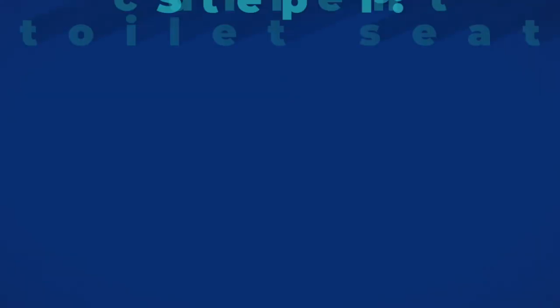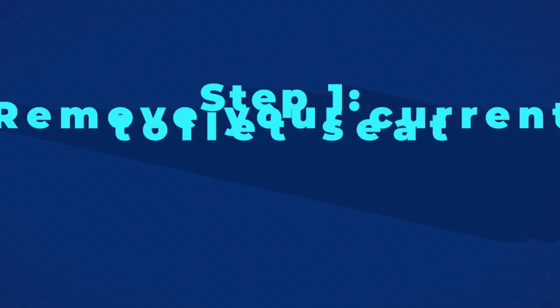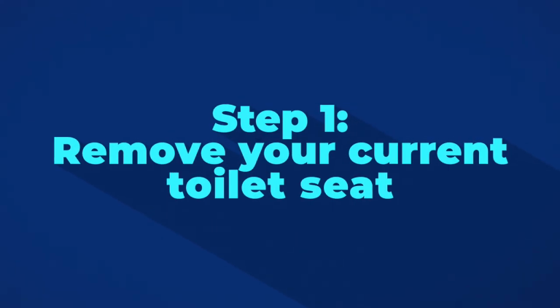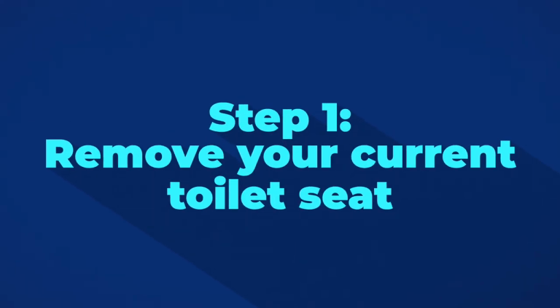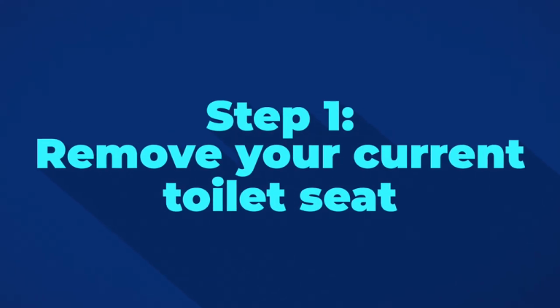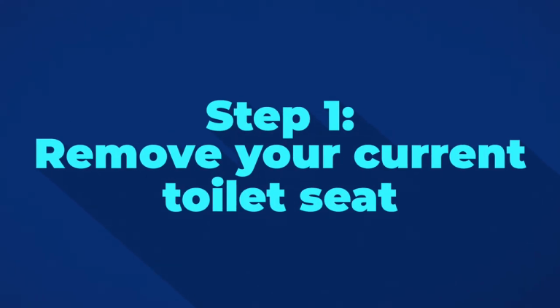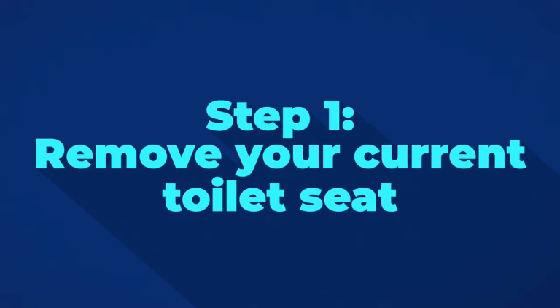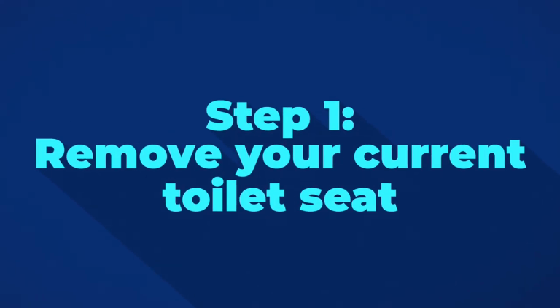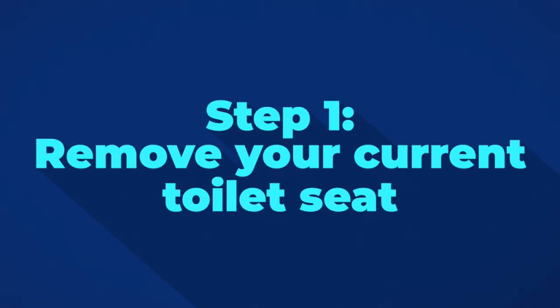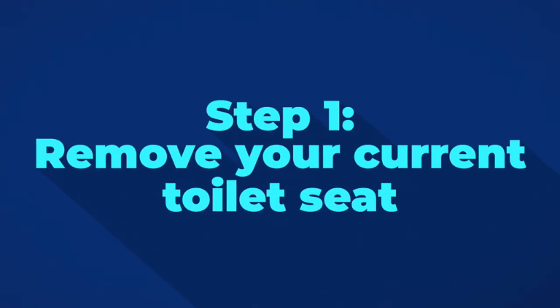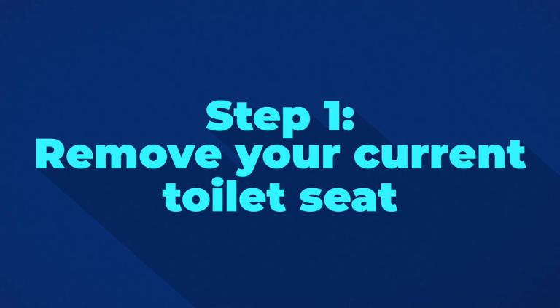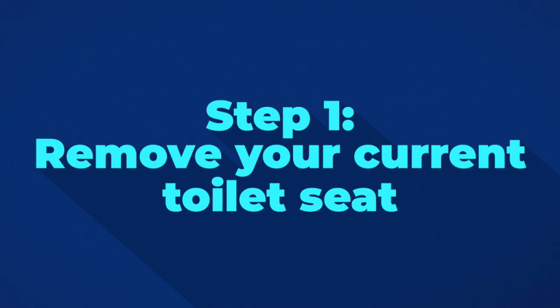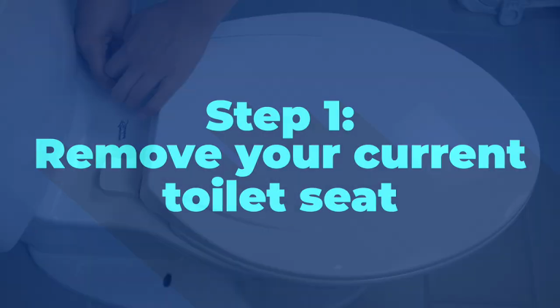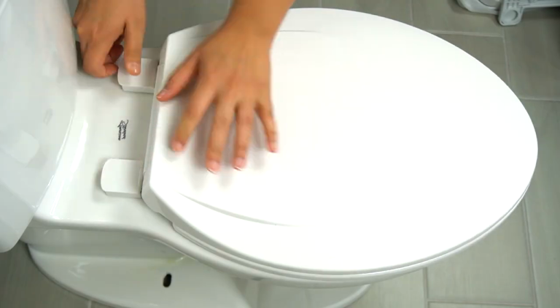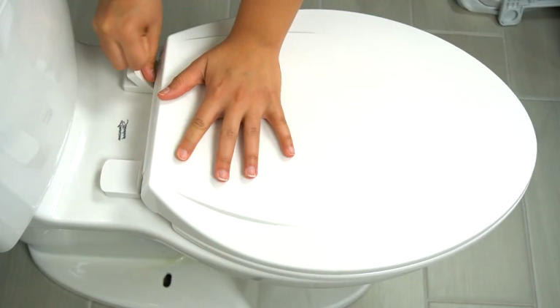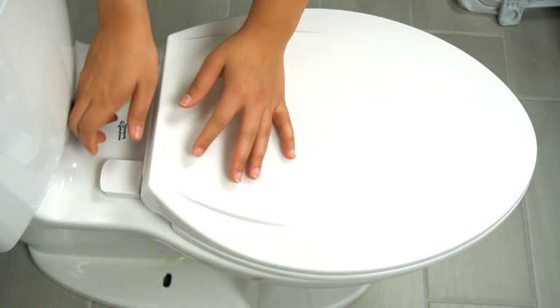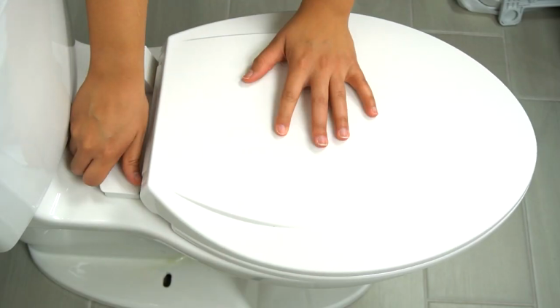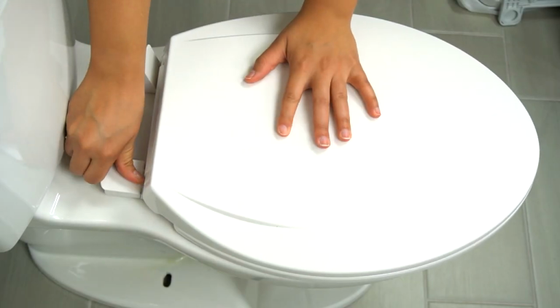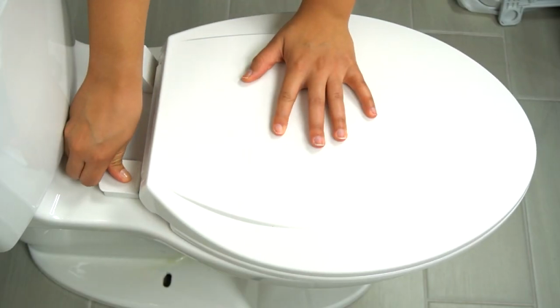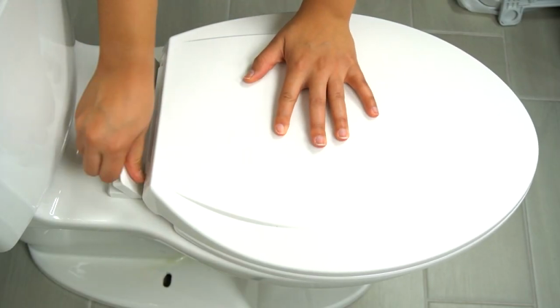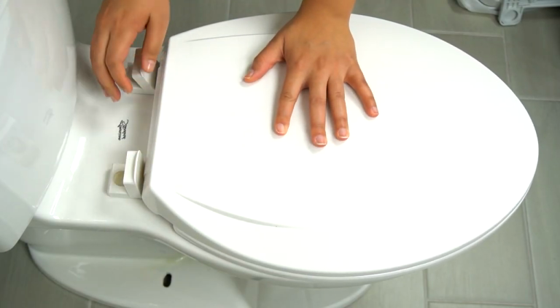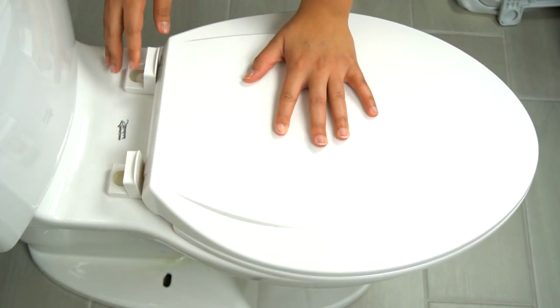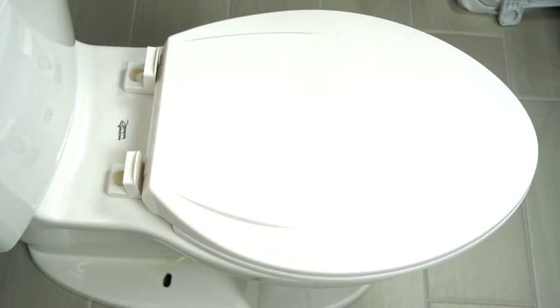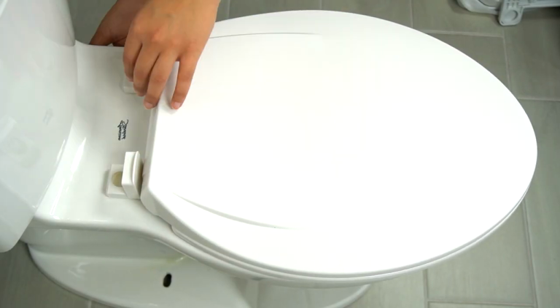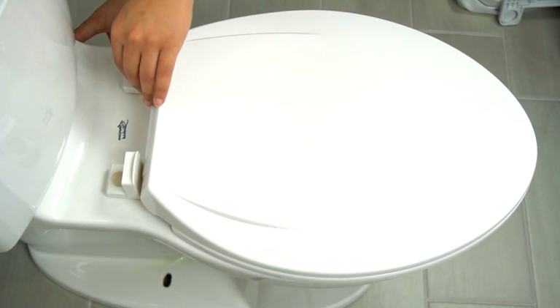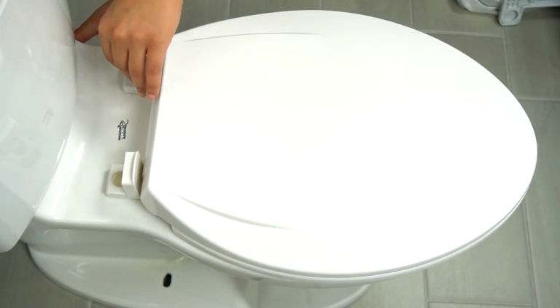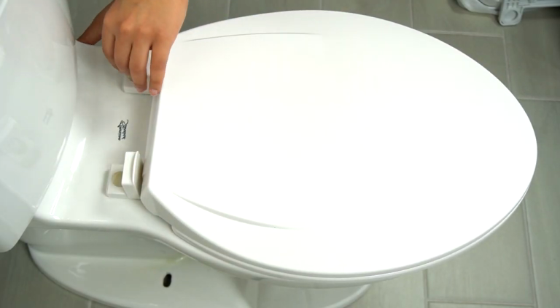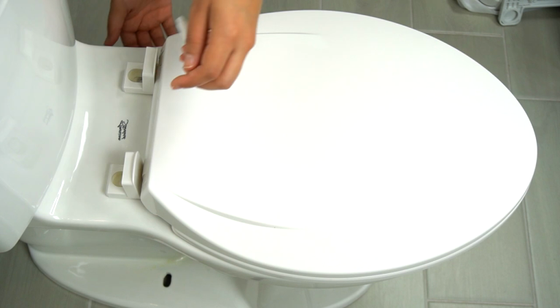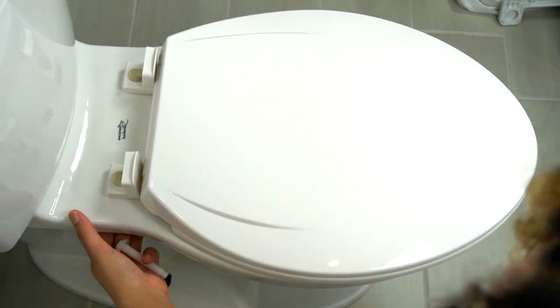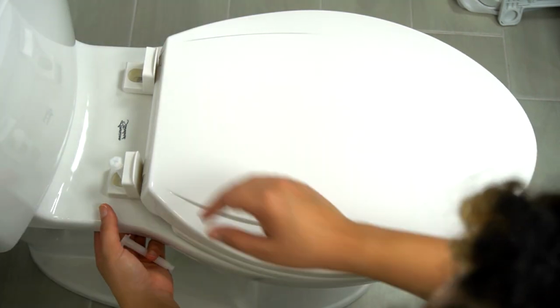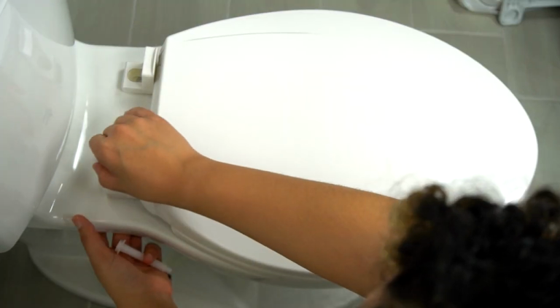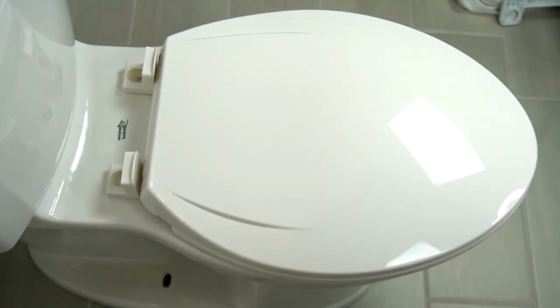The first step is to remove your current toilet seat. Every seat is different, but the general rule is to lift the back handles and remove the screws and wing nuts at the bottom.